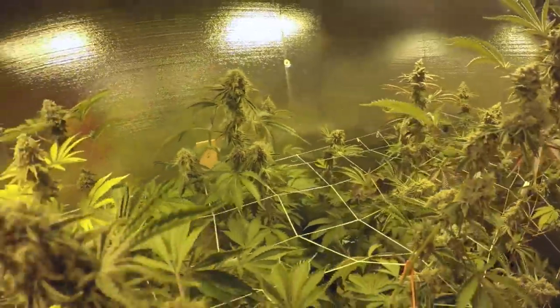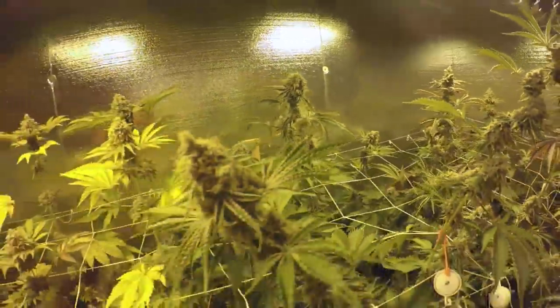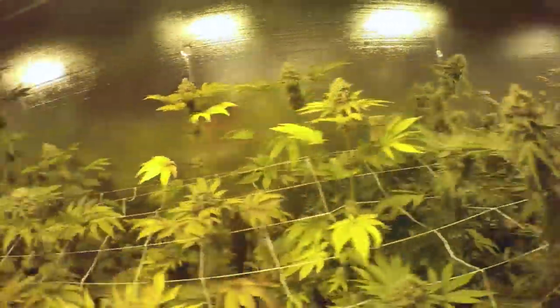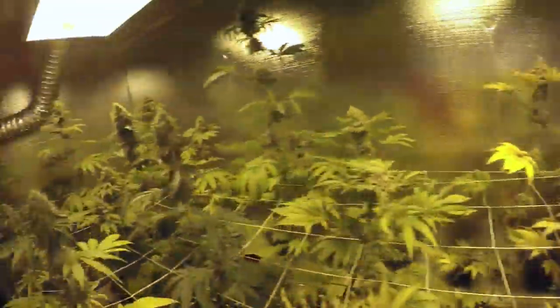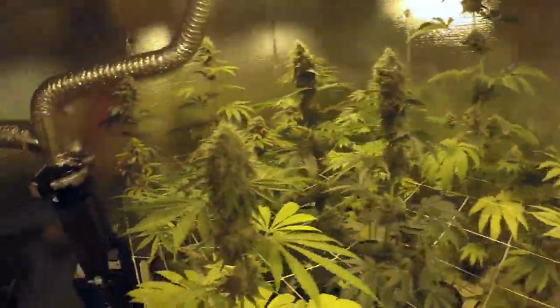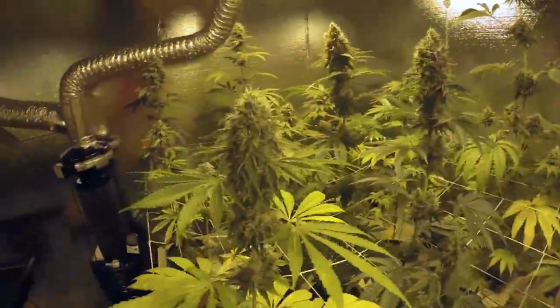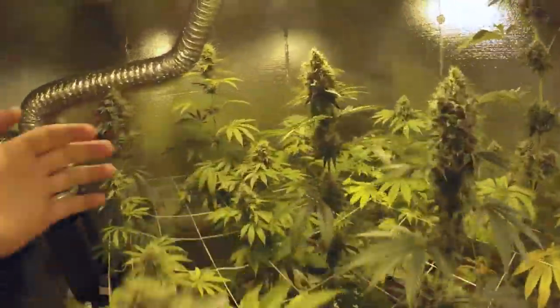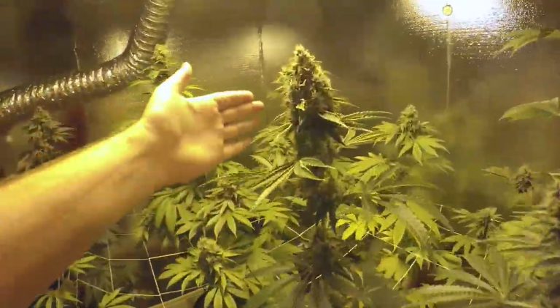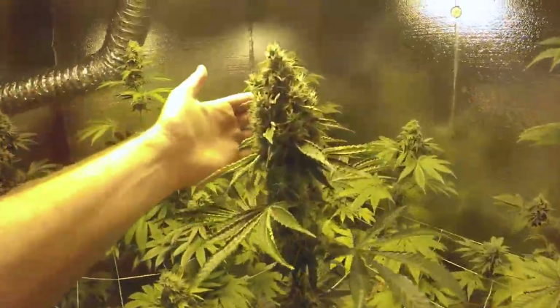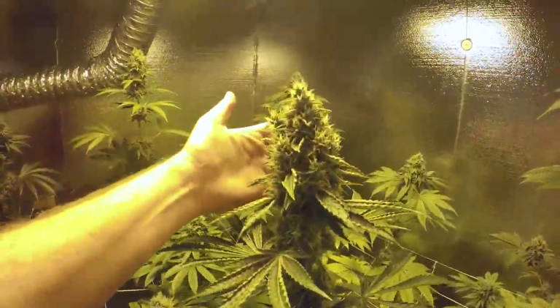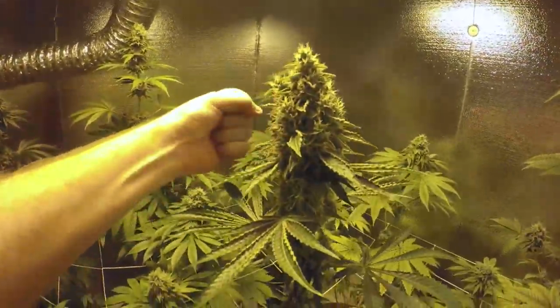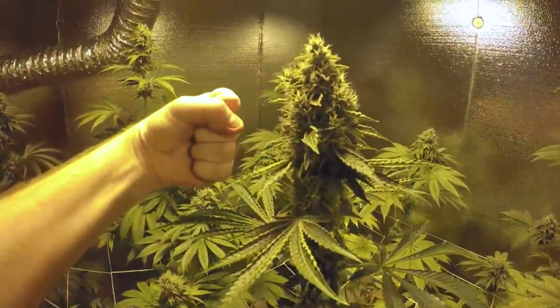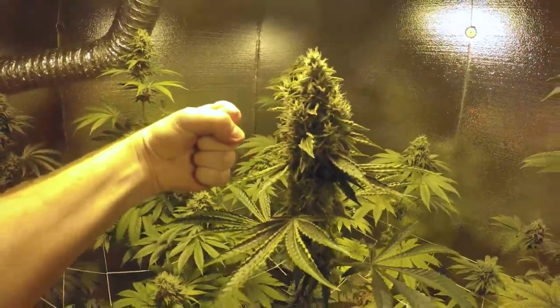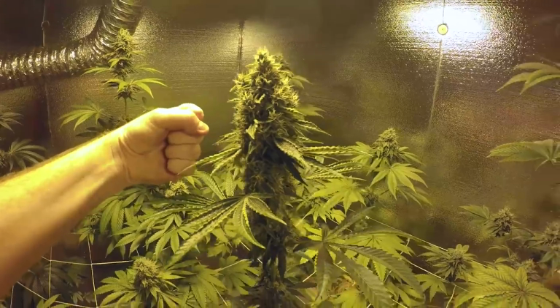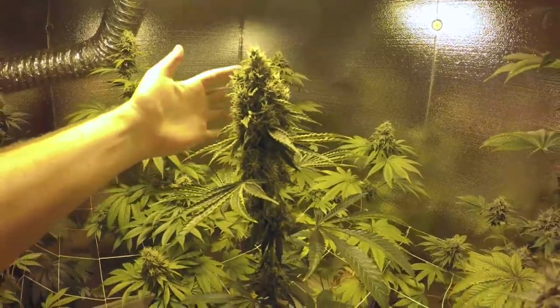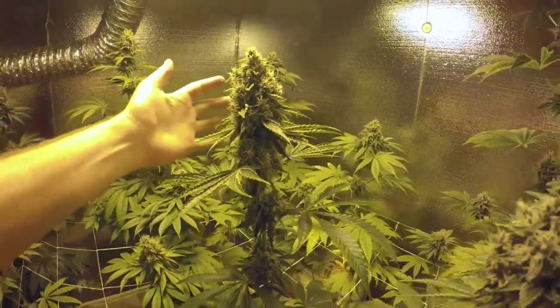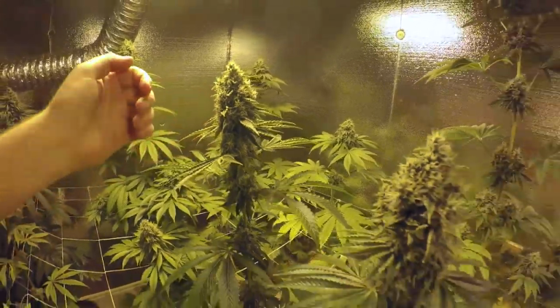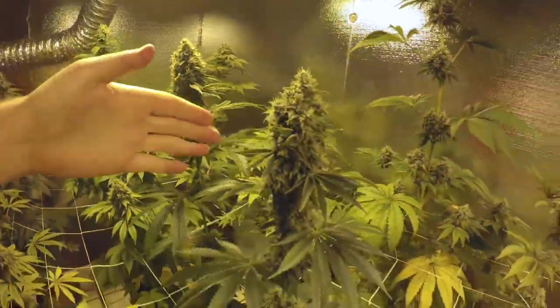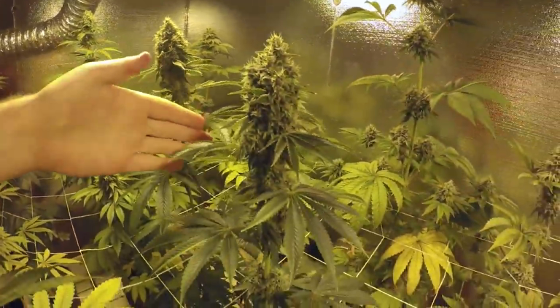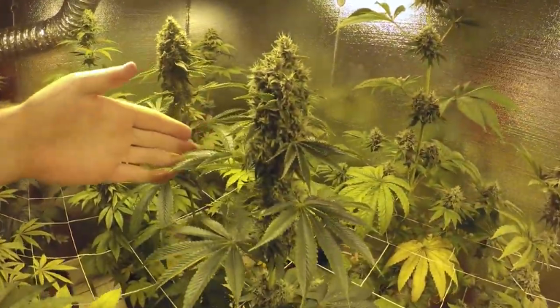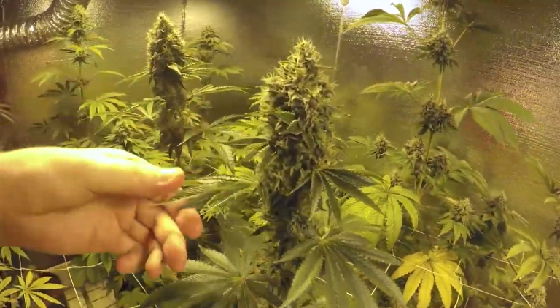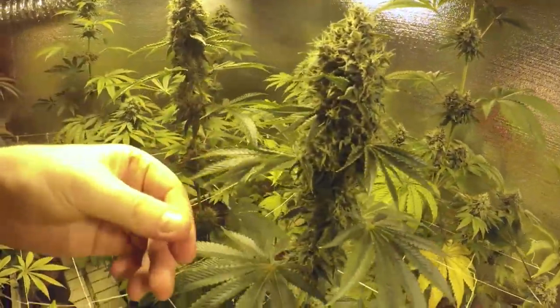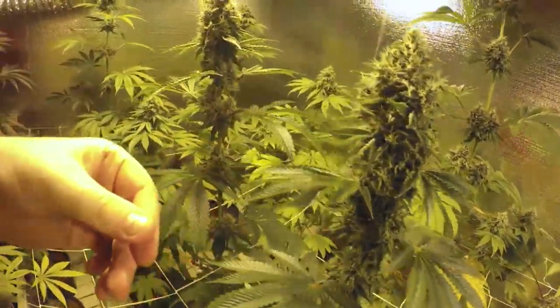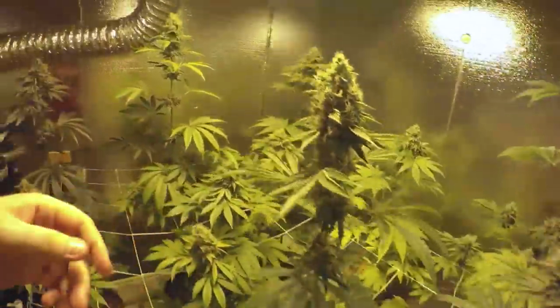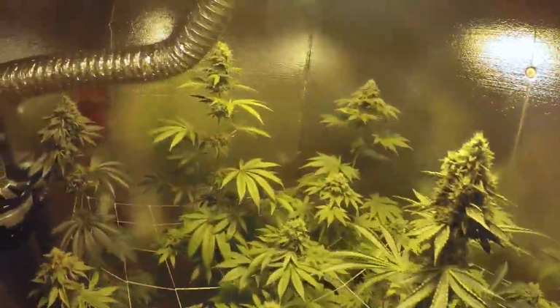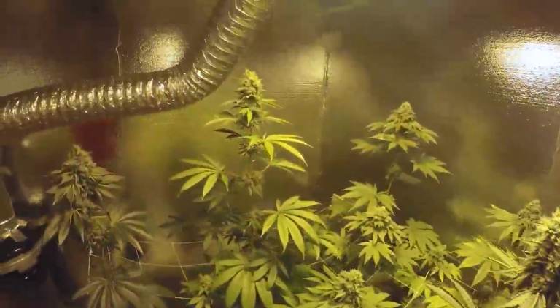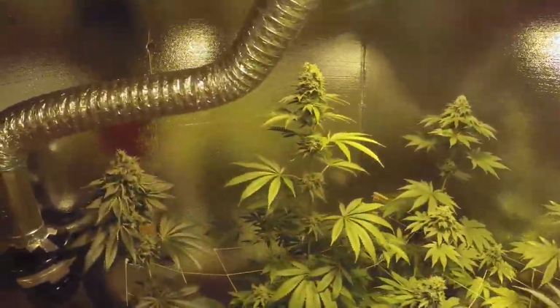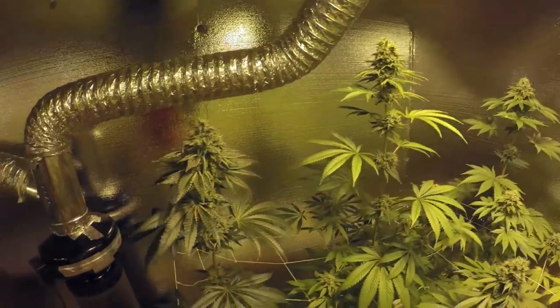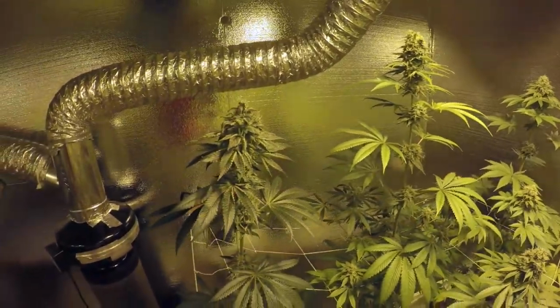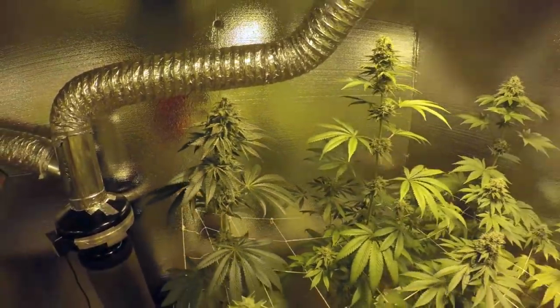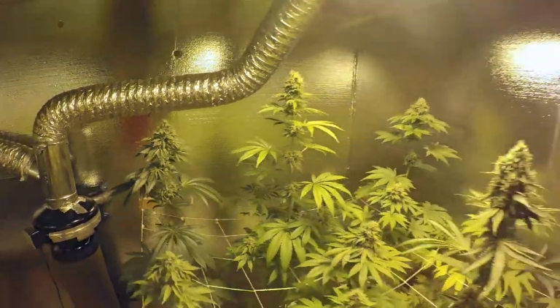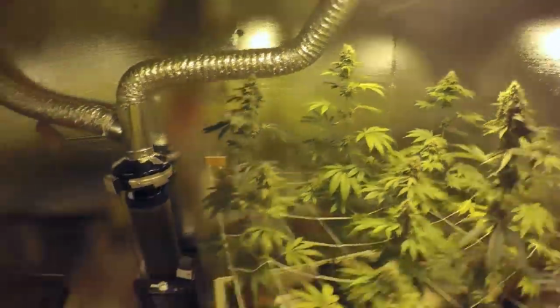Alien Rift falling all over itself. All of these Jawa Kush, which was the Ghost Cross — some nice, big, chunky nugs. Looks like they're about a week behind the Jawa Pie, even though they were put in at the same time.